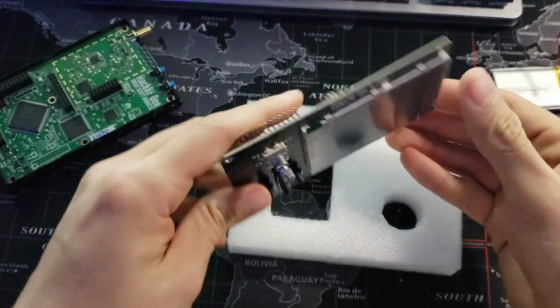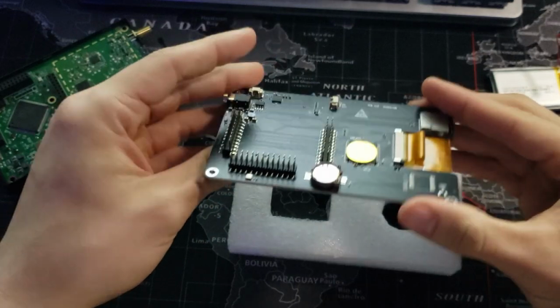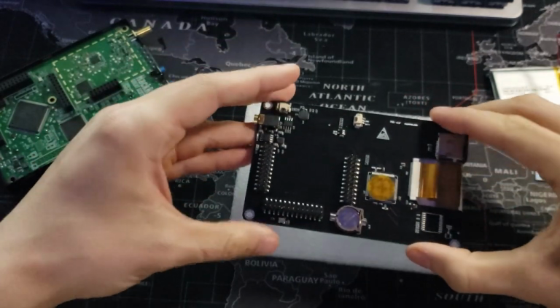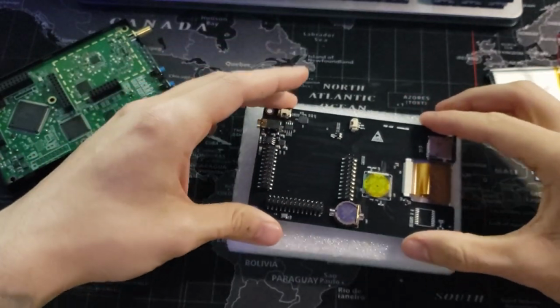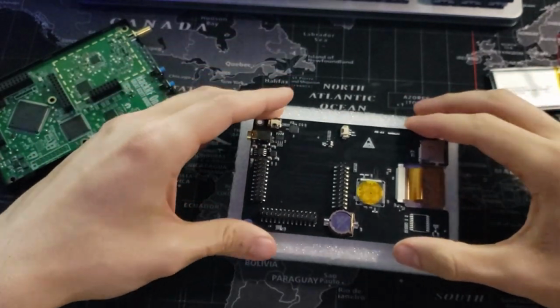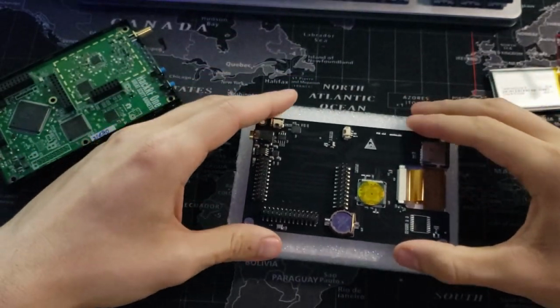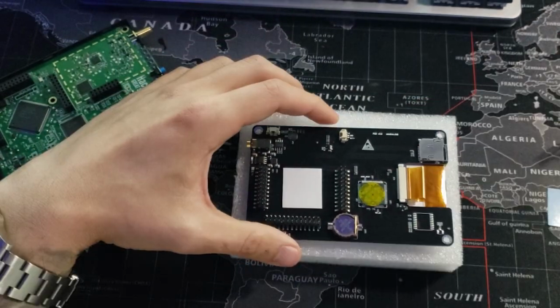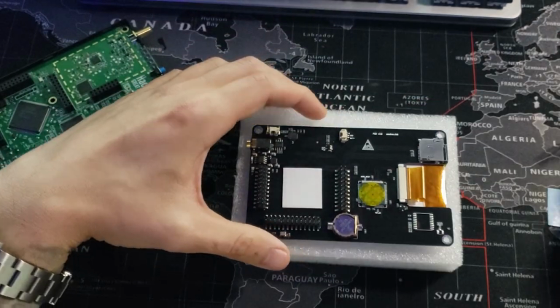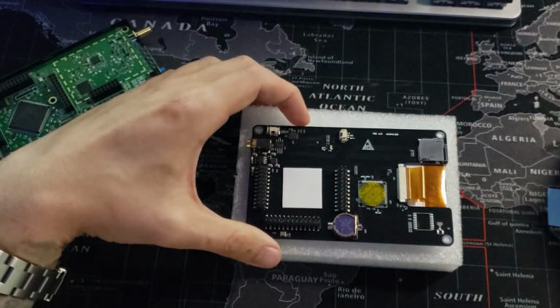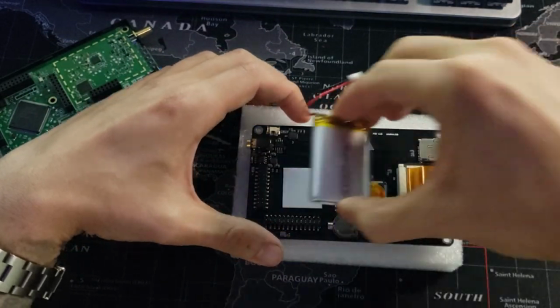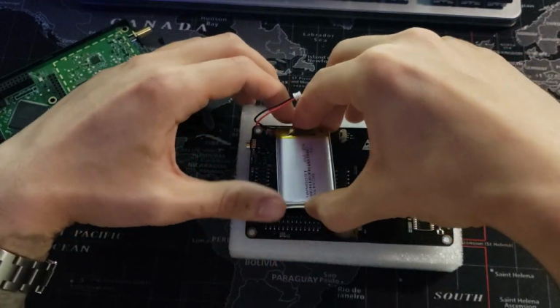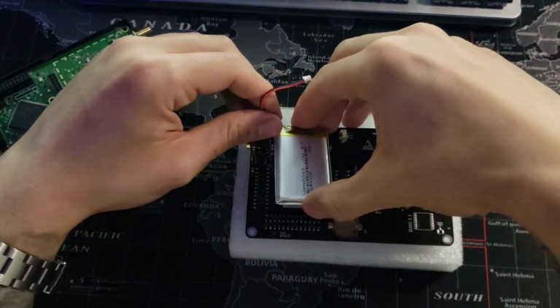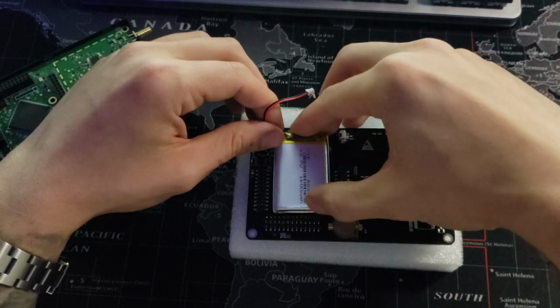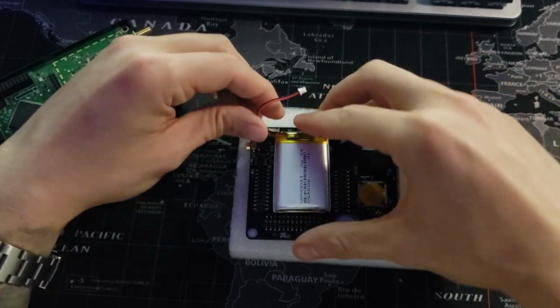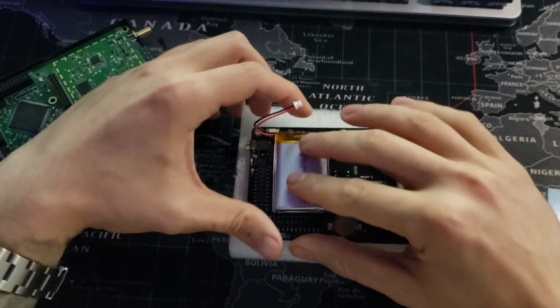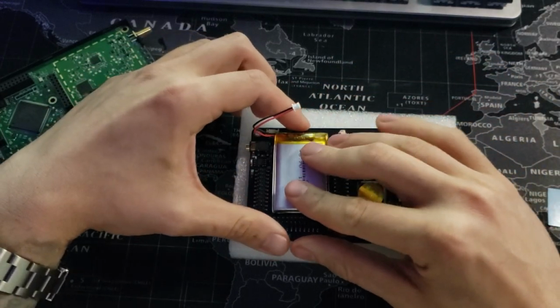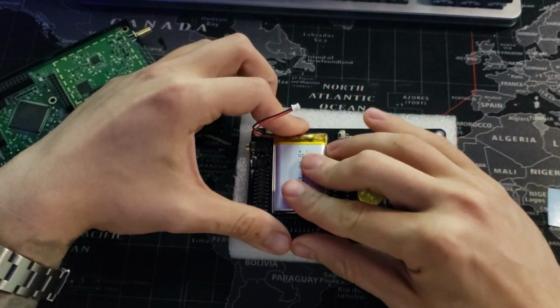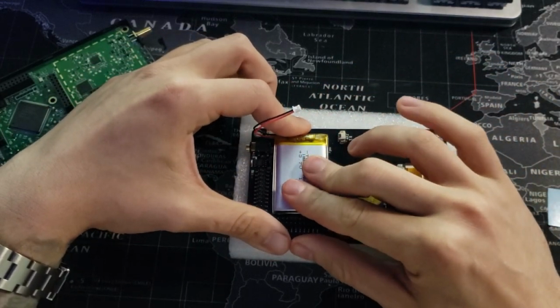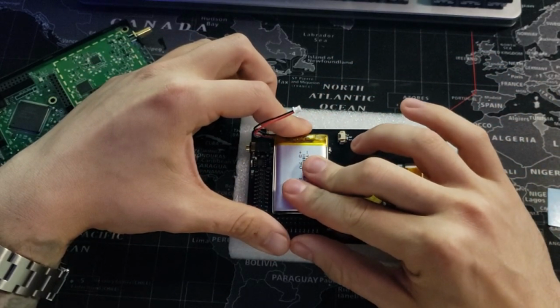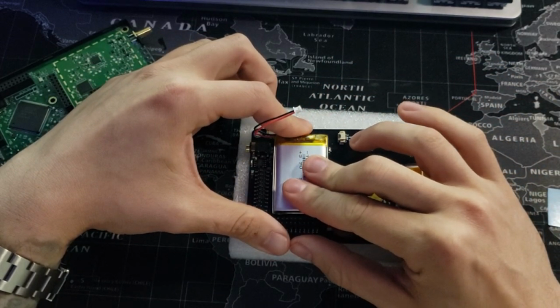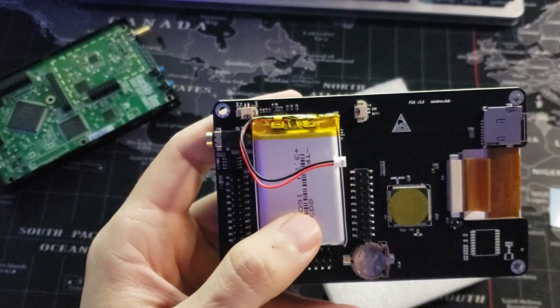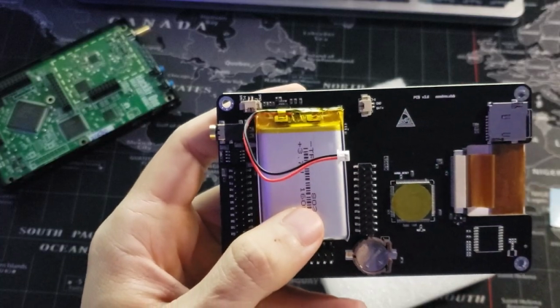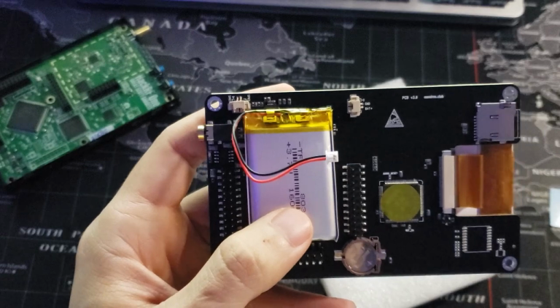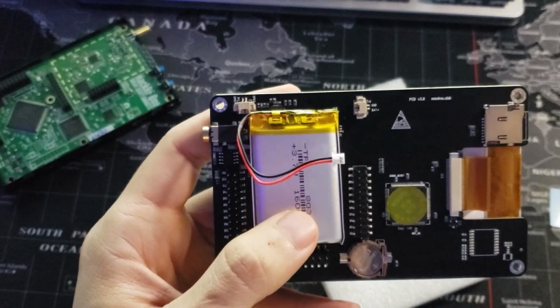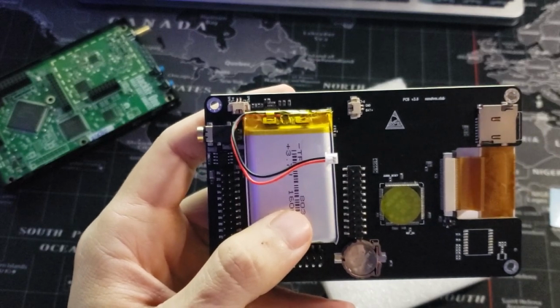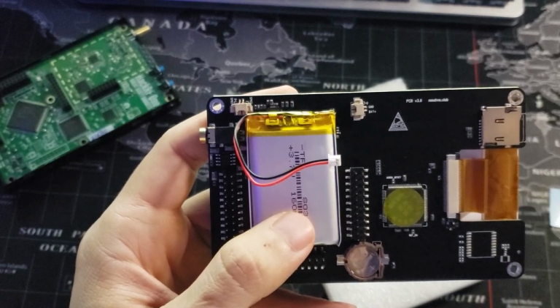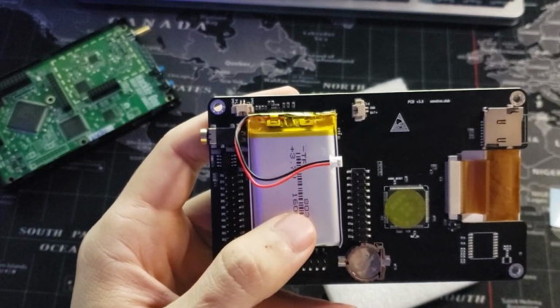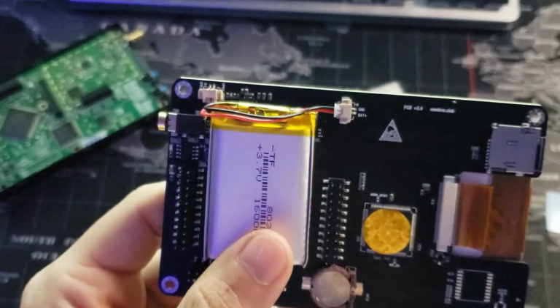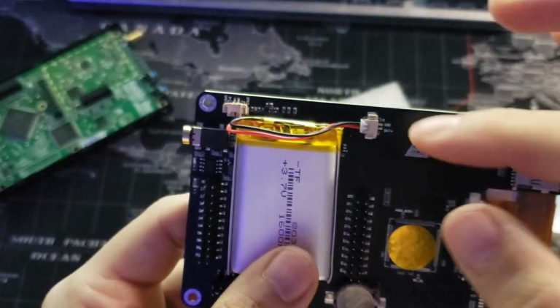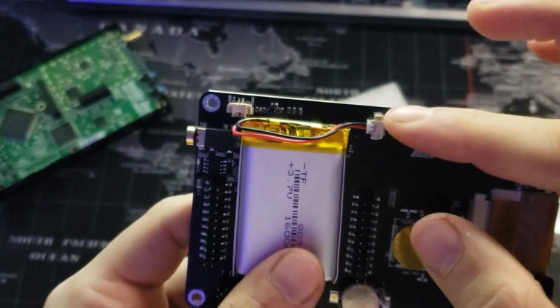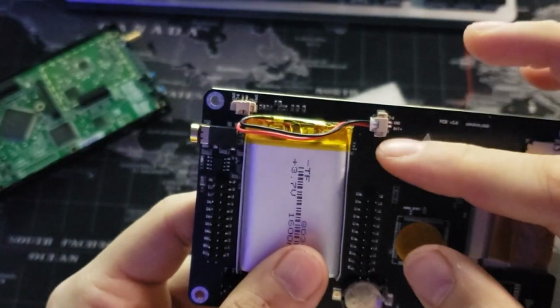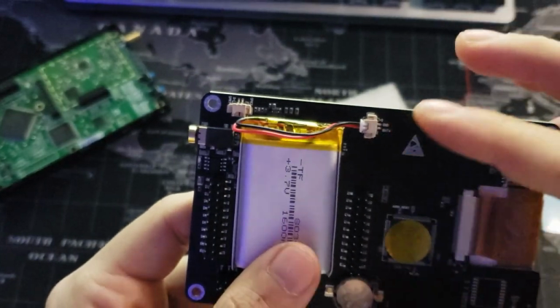Now we're actually going to assemble the Portapak. We're going to use double-sided tape first to make sure the battery stays in place between the expansion headers. Connect the battery cable to the power input module, making sure that black is aligned to ground.